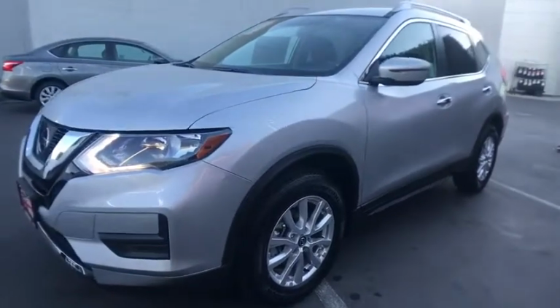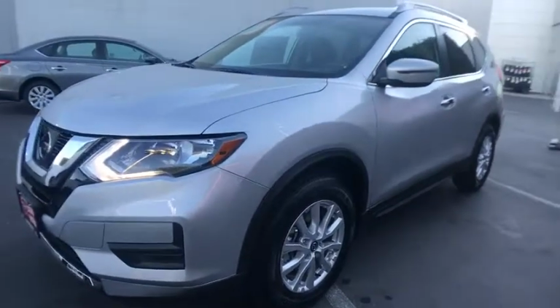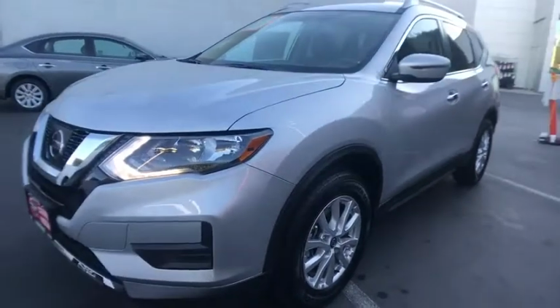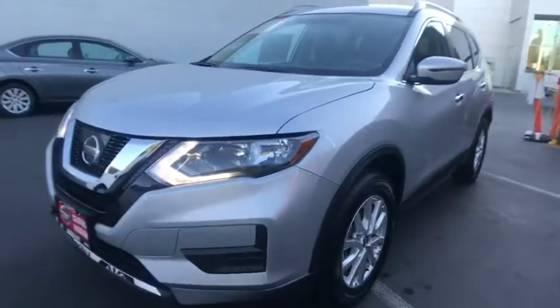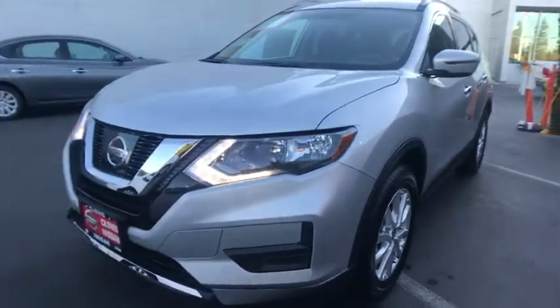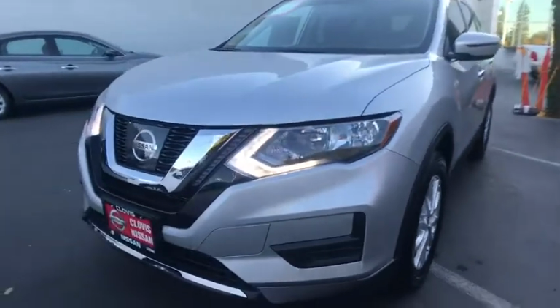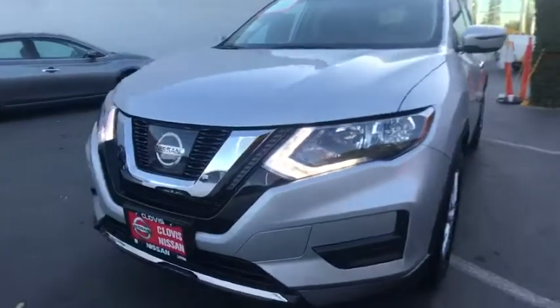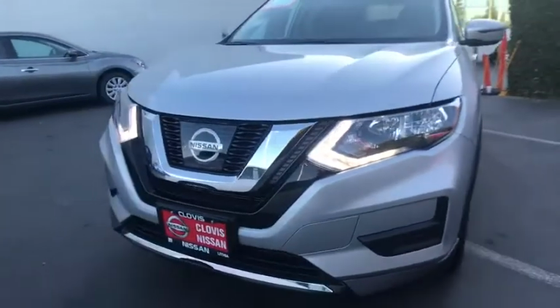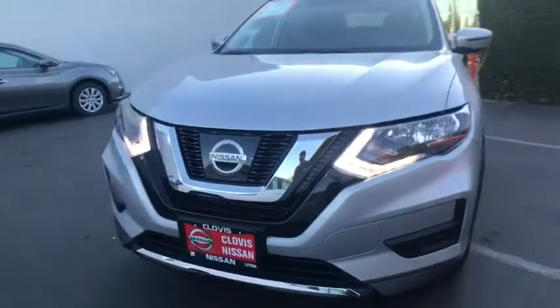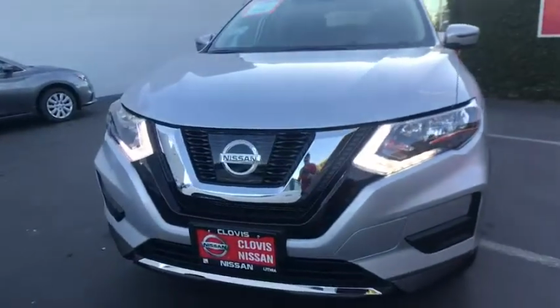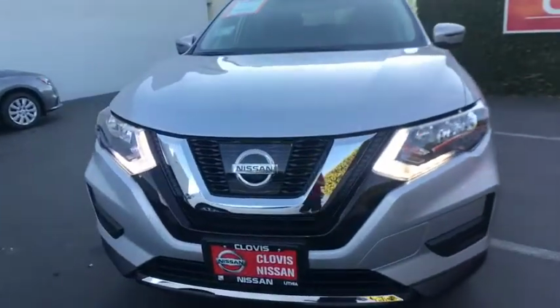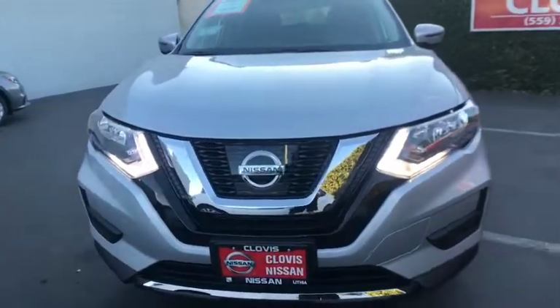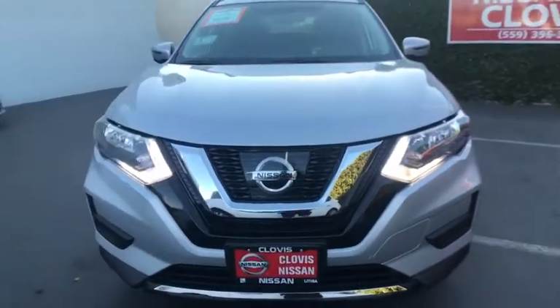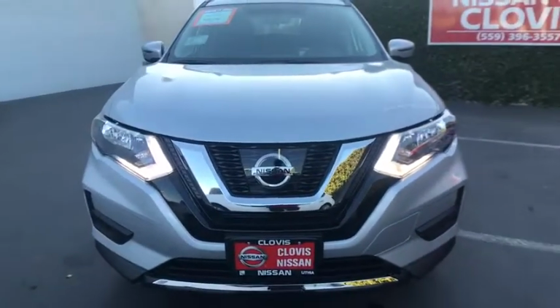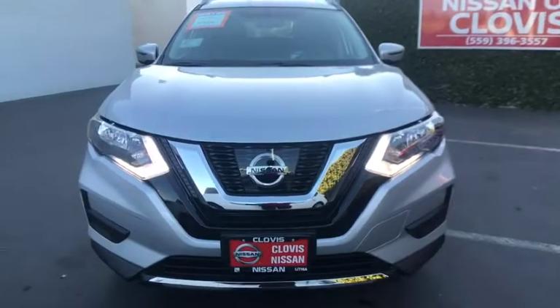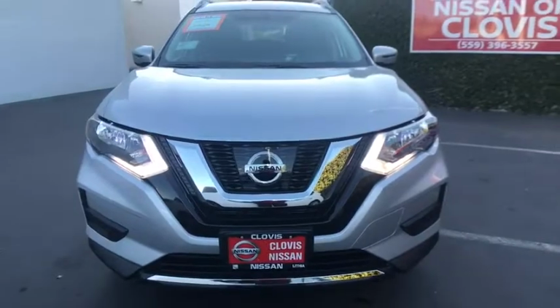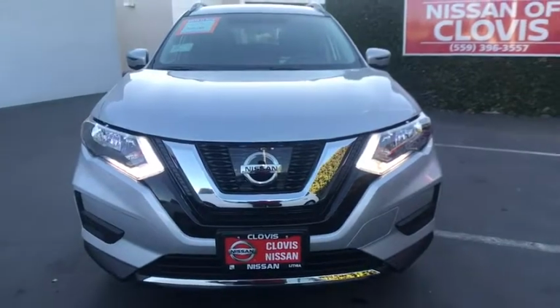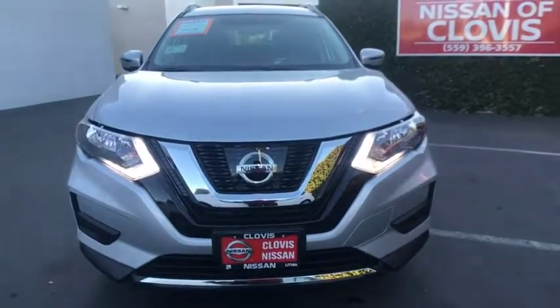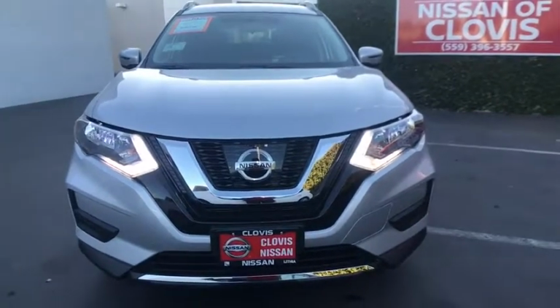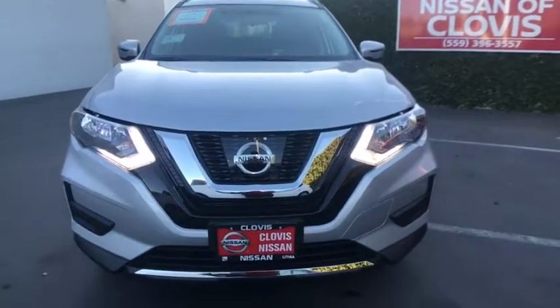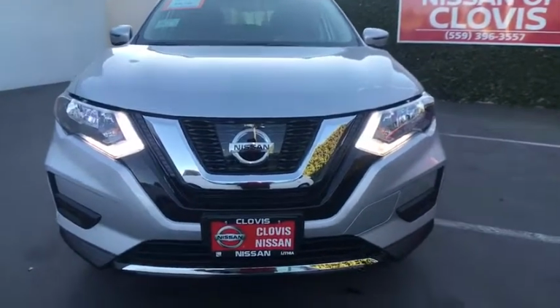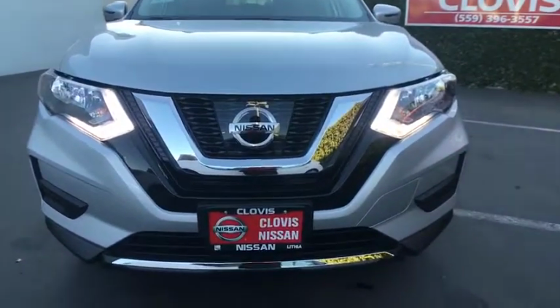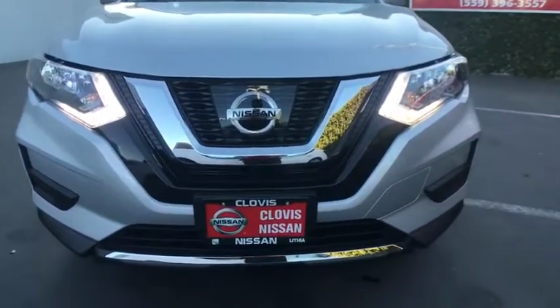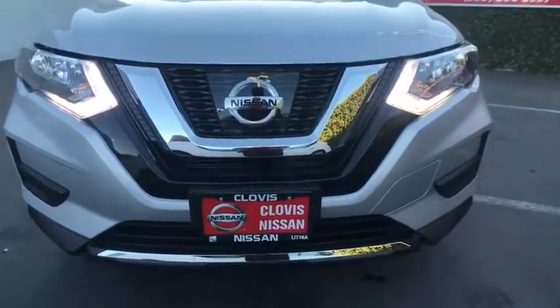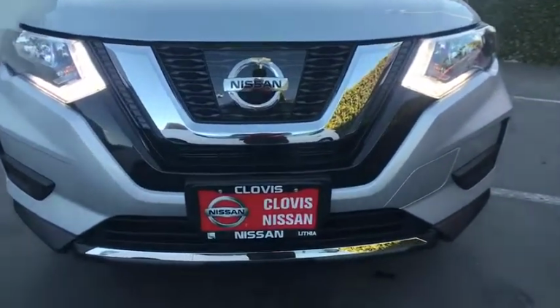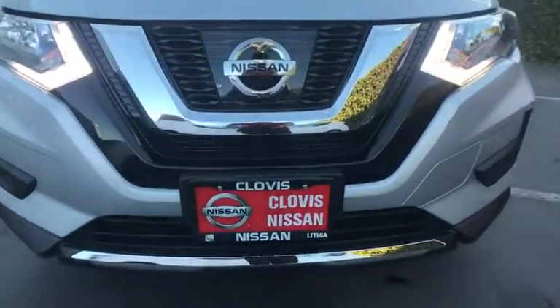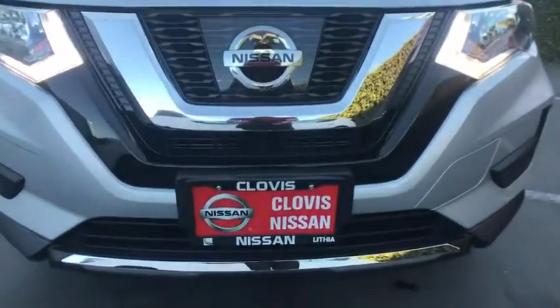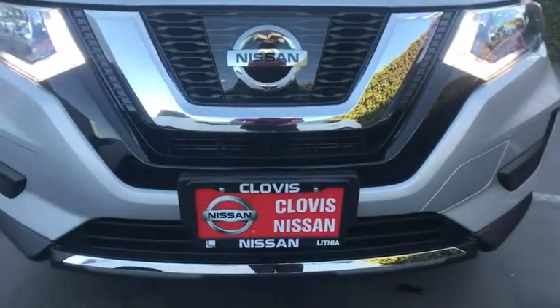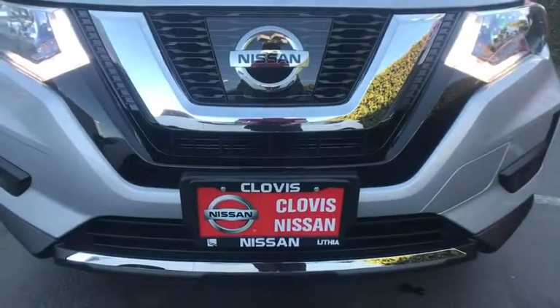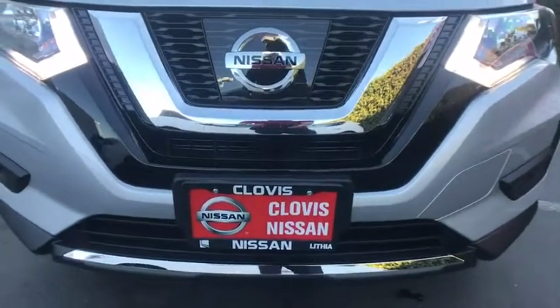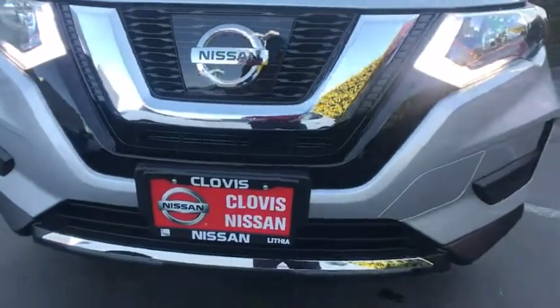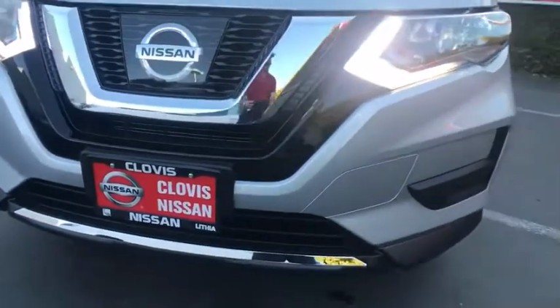Four-wheel disc brakes, rear defrost, AM-FM stereo radio, front-wheel drive, auto-off headlights, power door locks, bucket seats, power windows.